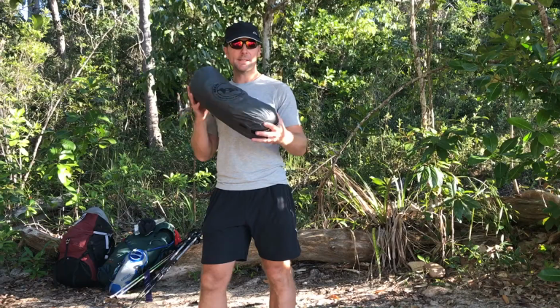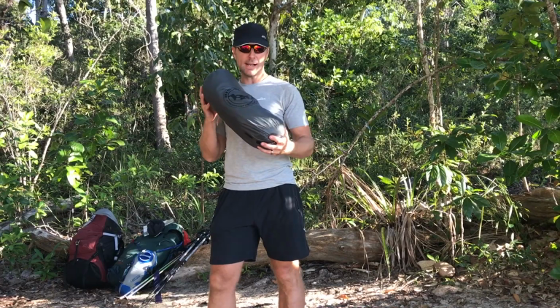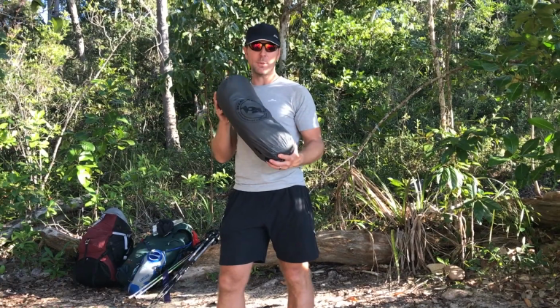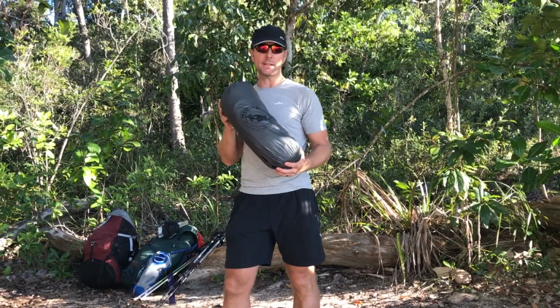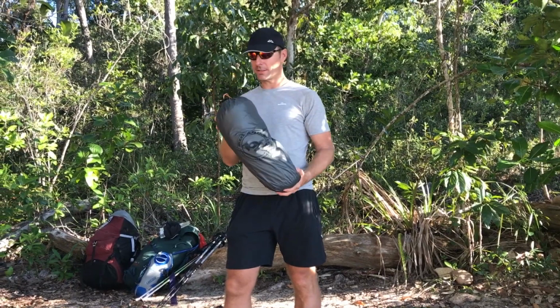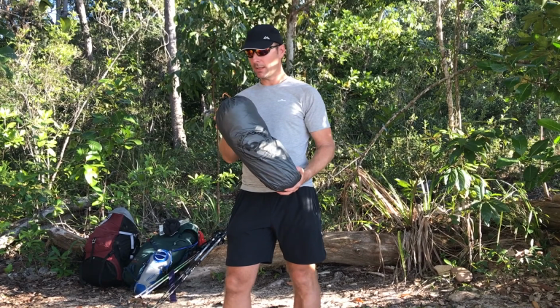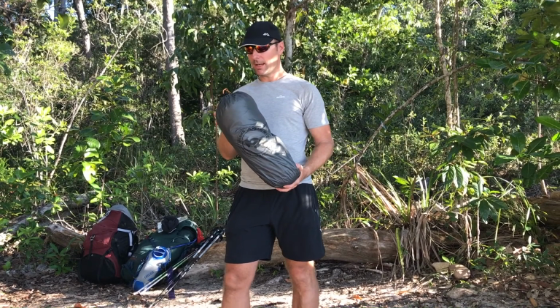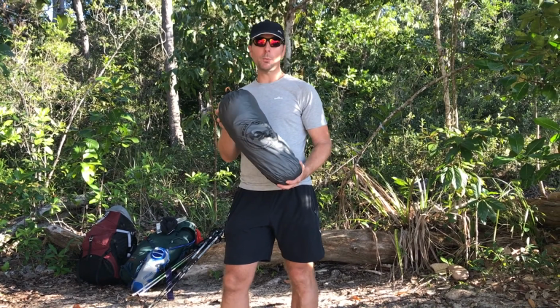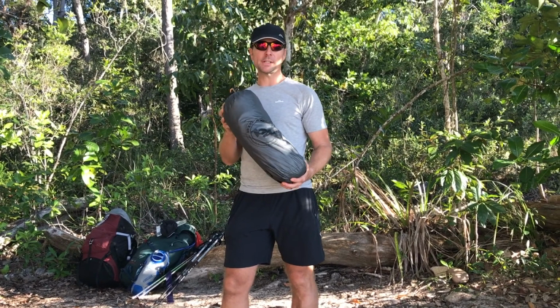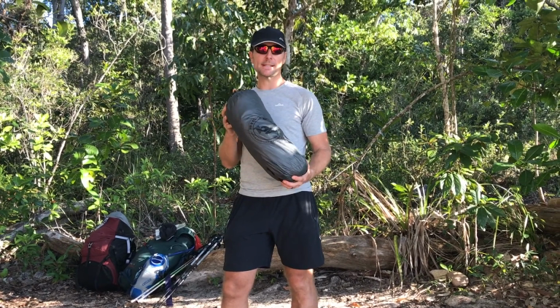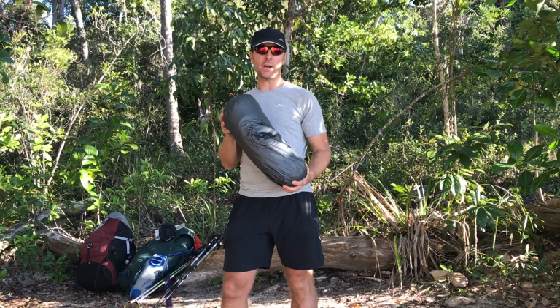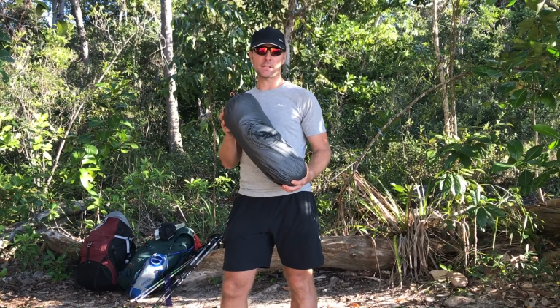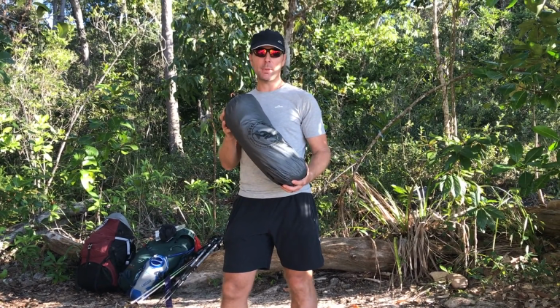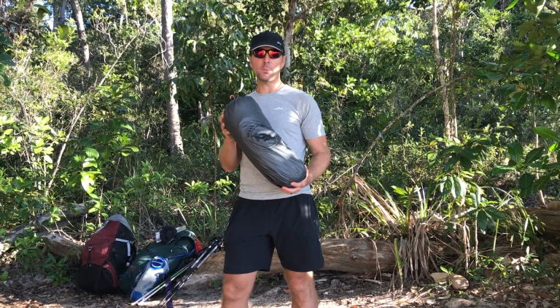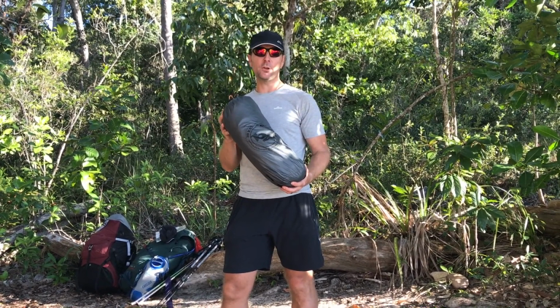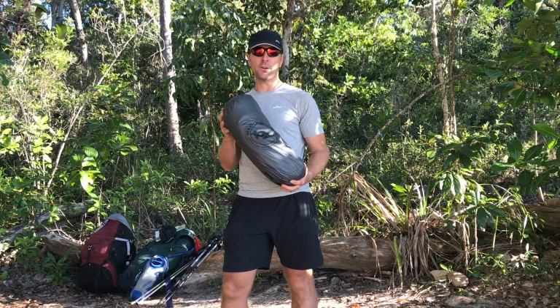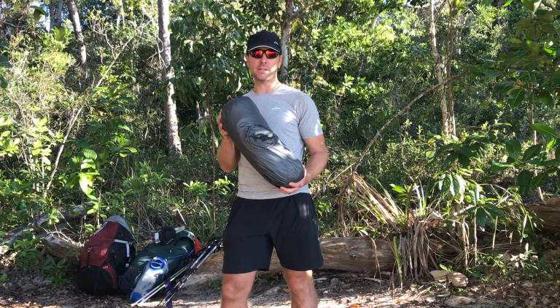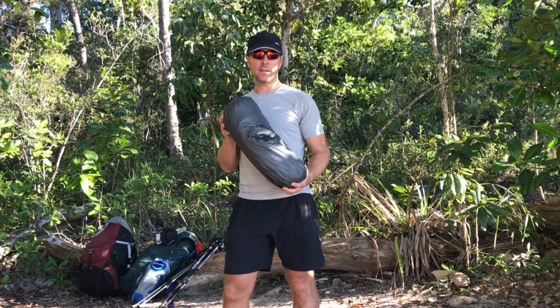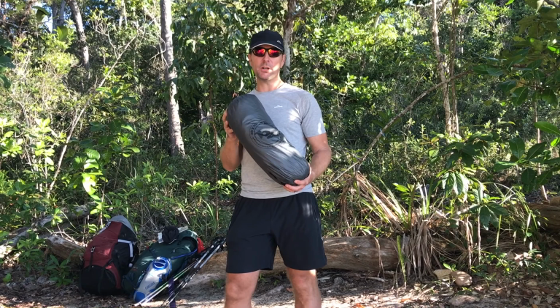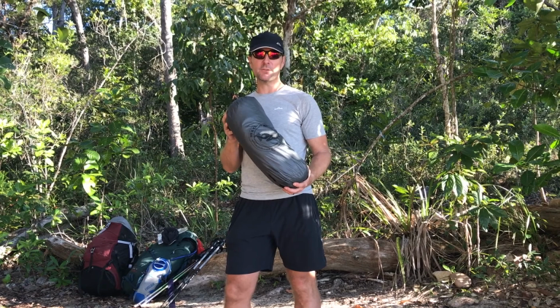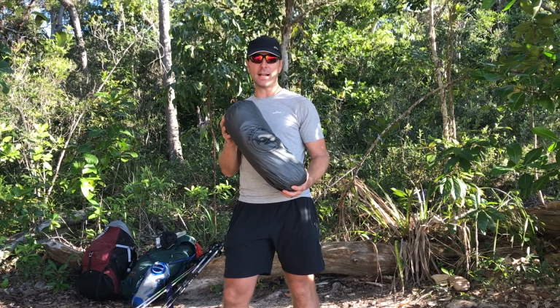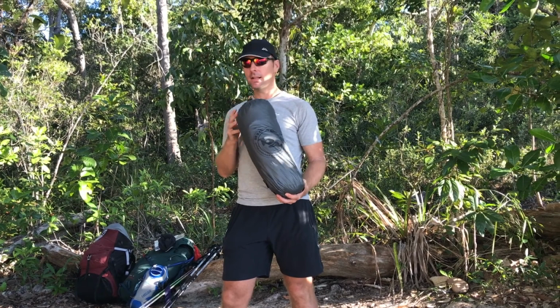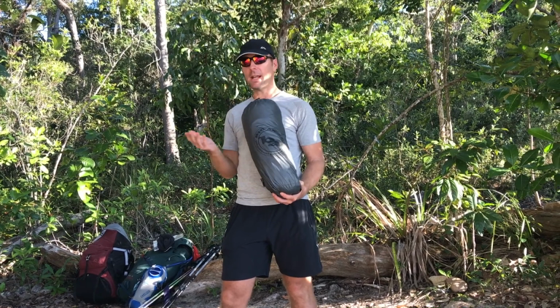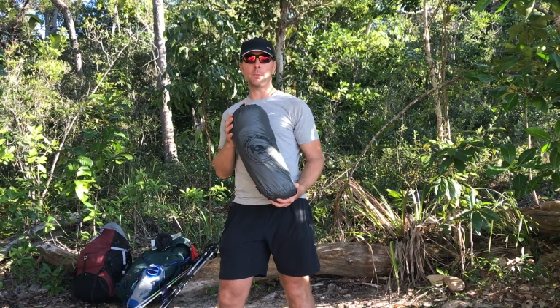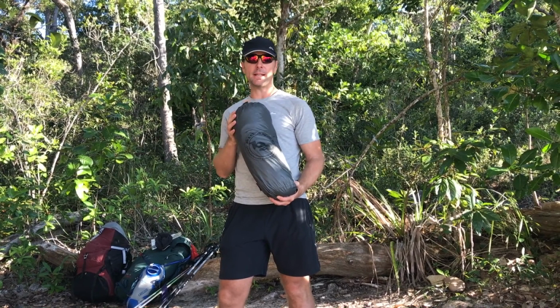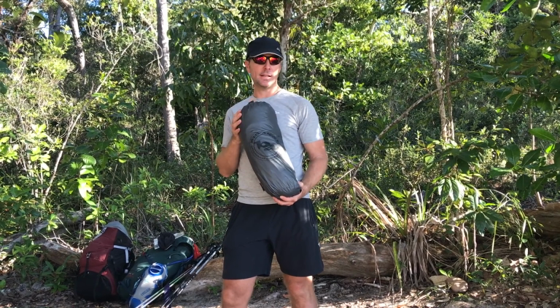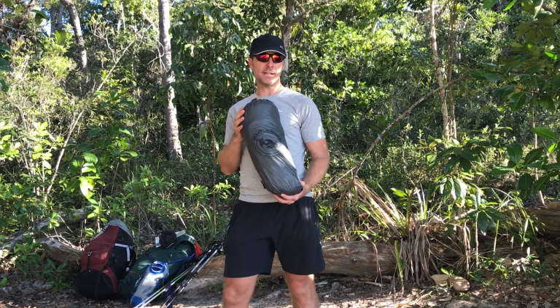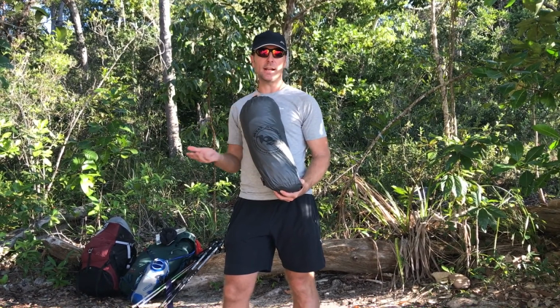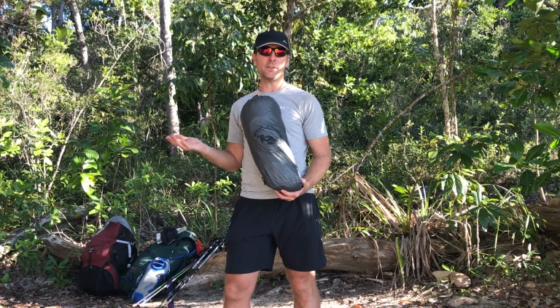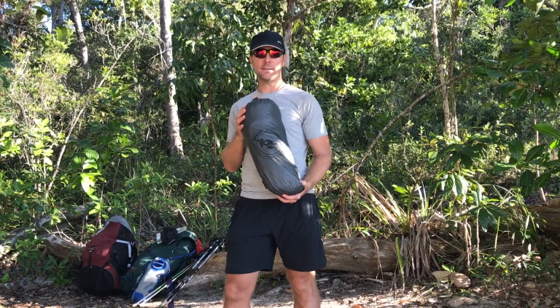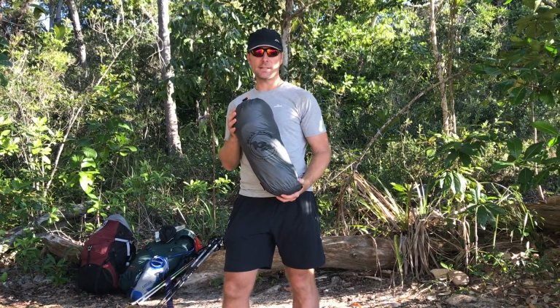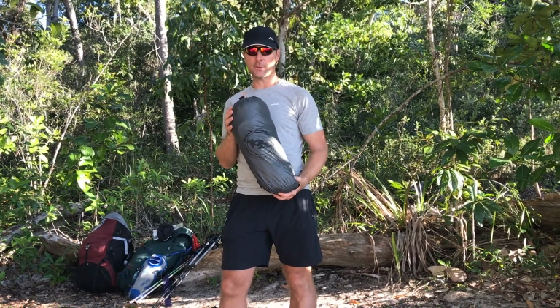This is the size of the Big Agnes packed up — it's 1.6 kilograms packed up including the footprint. The footprint comes in really handy and protects the bottom of the tent; it gives you a little layer underneath the tent as well.